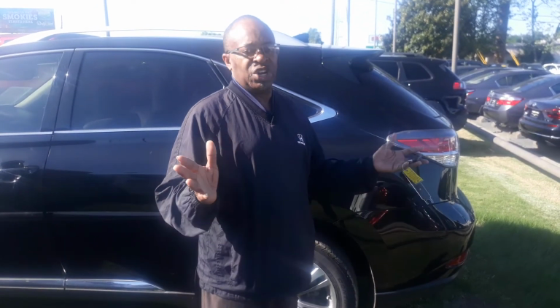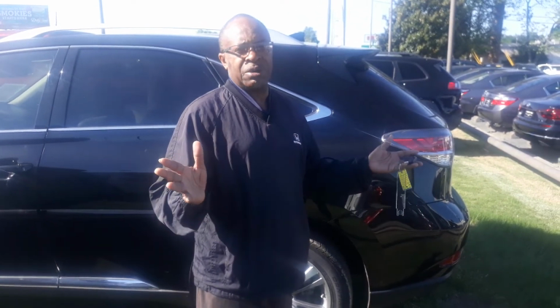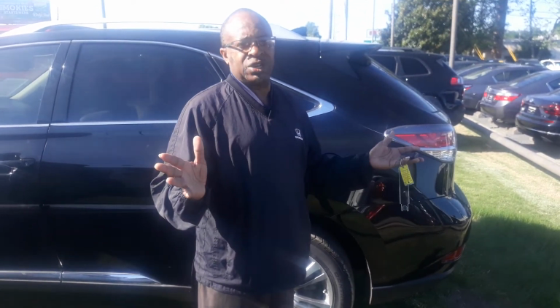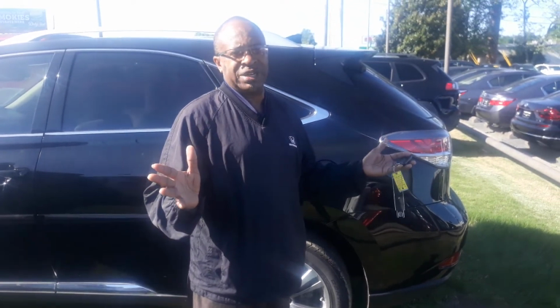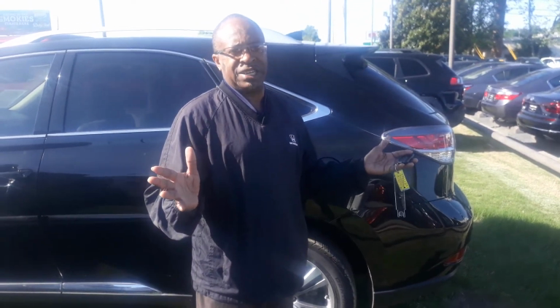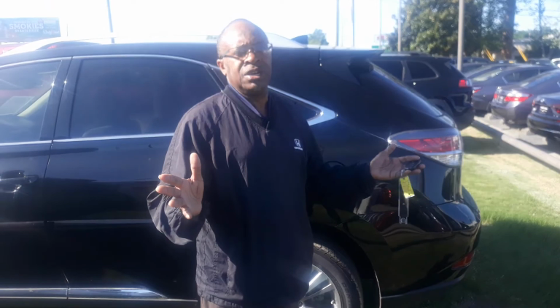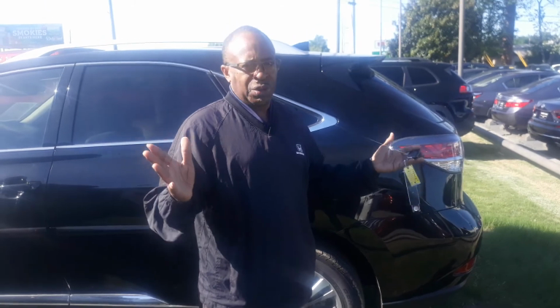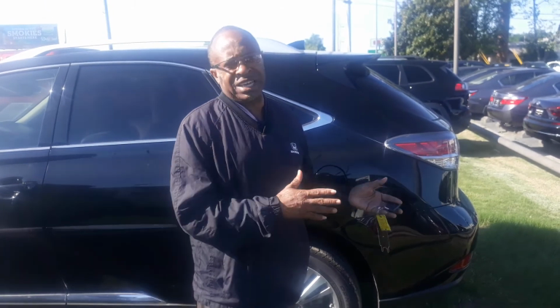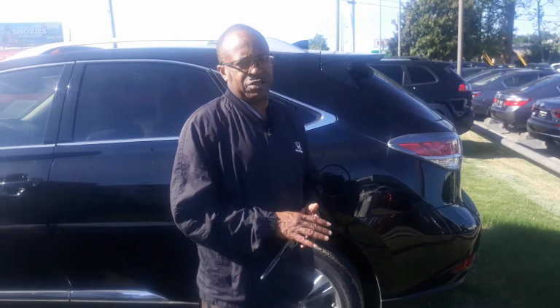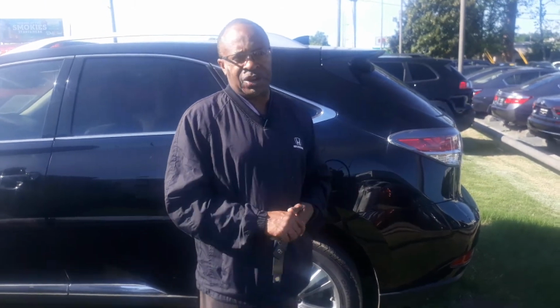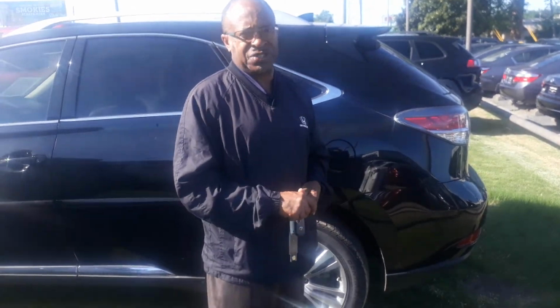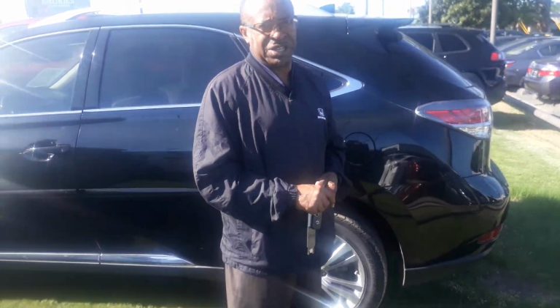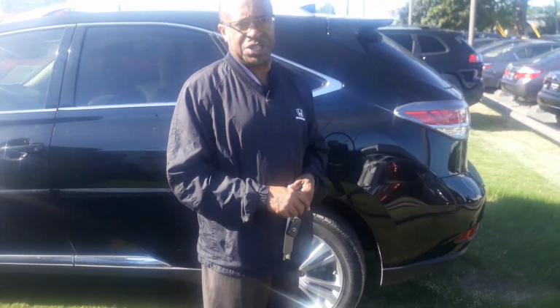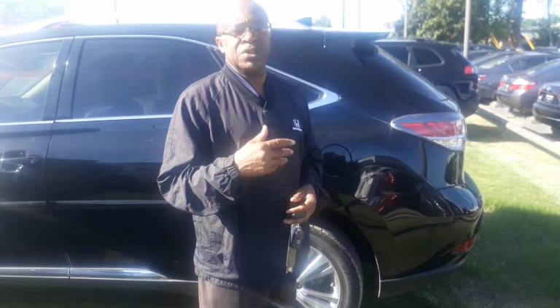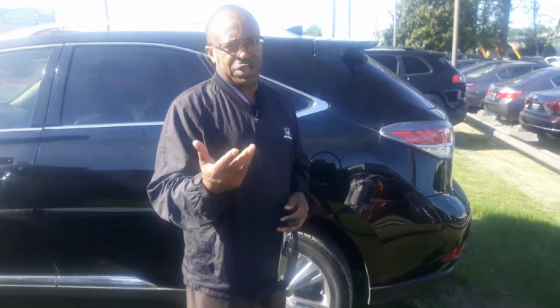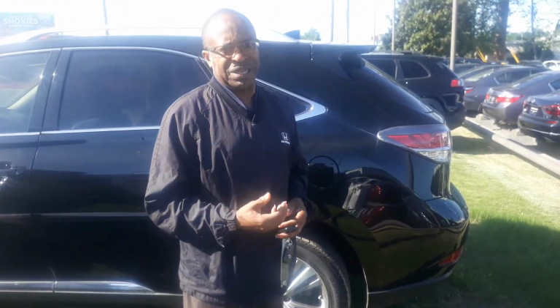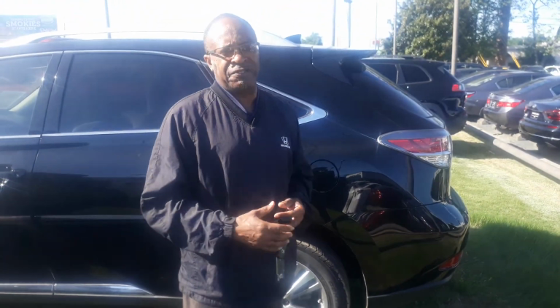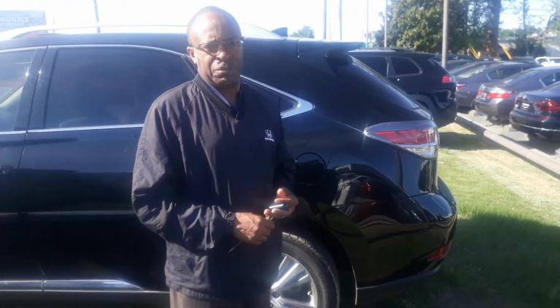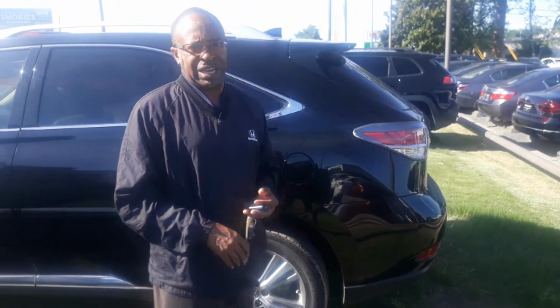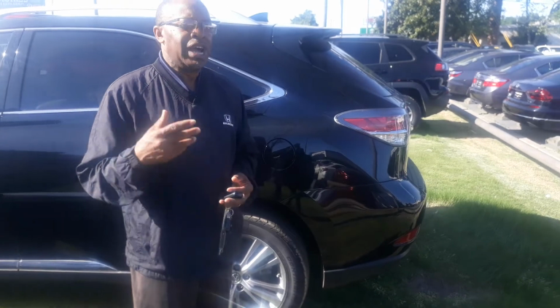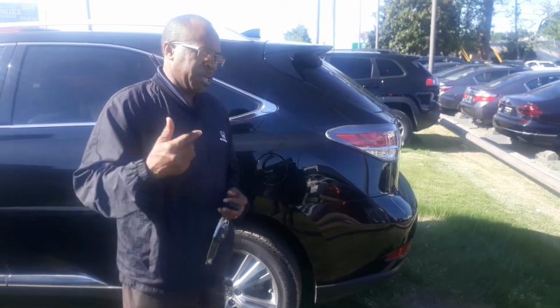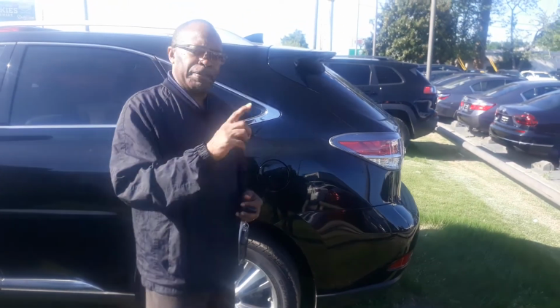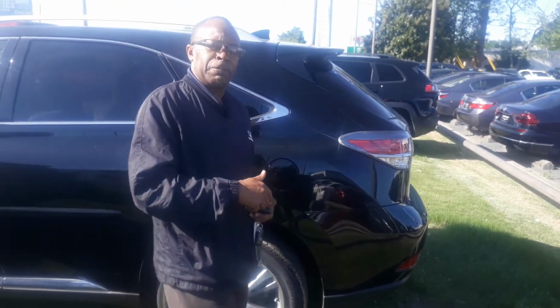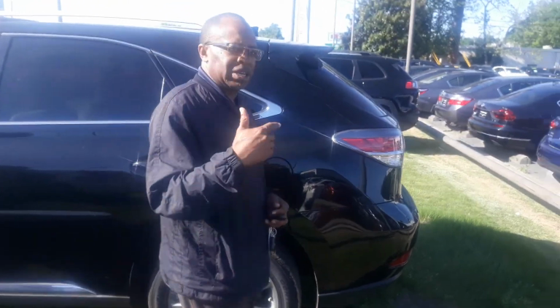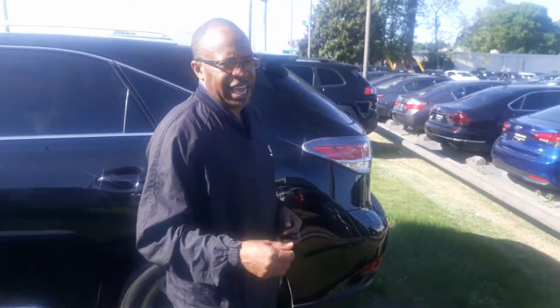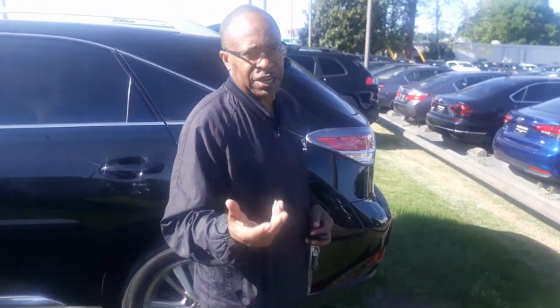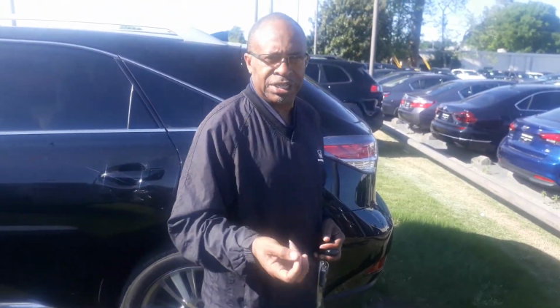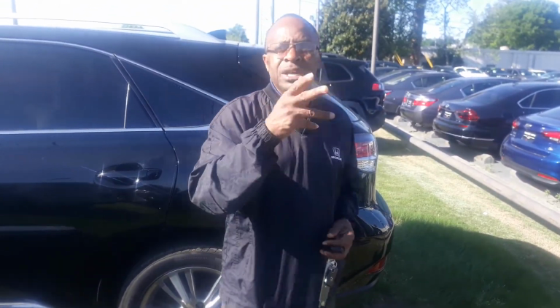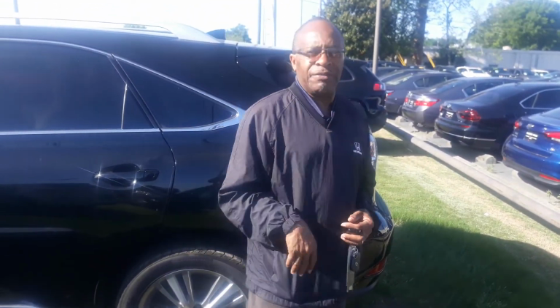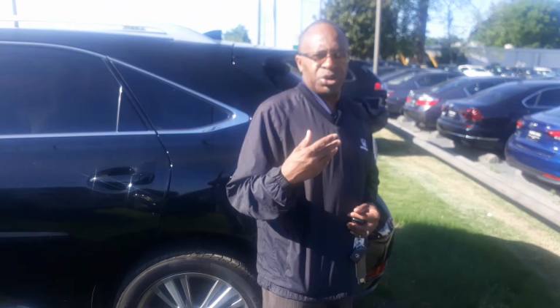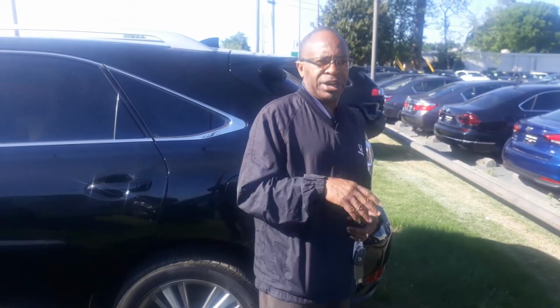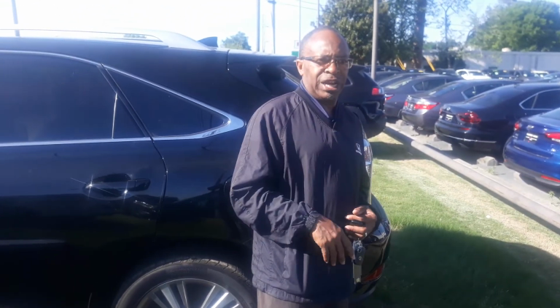Don't worry about the COVID-19. We've taken extra precautions here at the dealership so that you'll be safe and we will be safe. I'll pick you up at the airport, get it gassed up, cleaned up, have you on your way in no time.